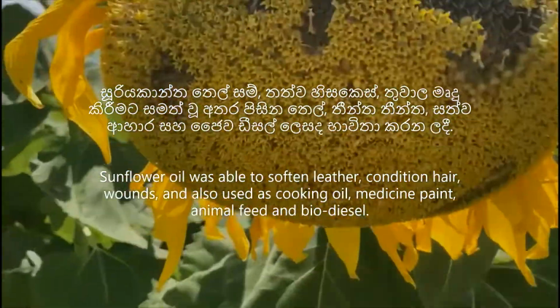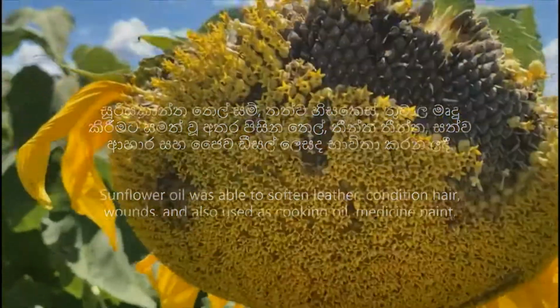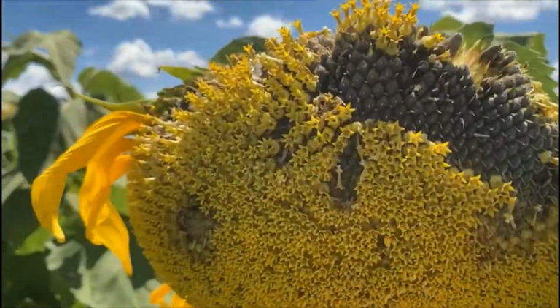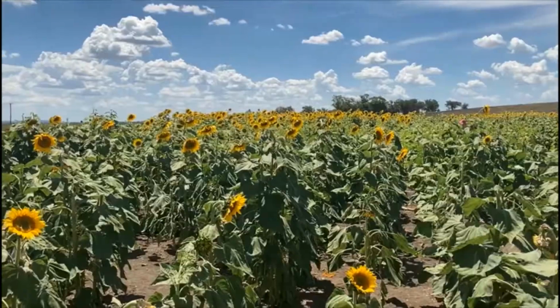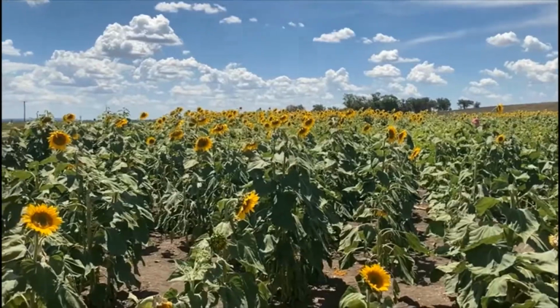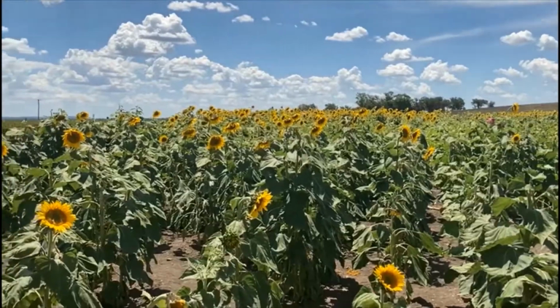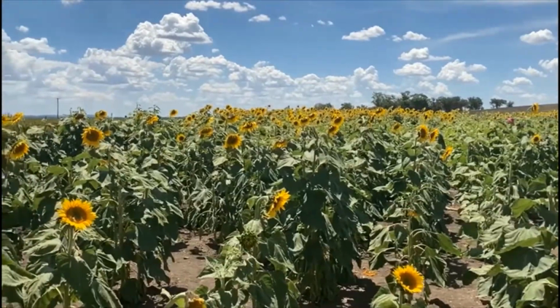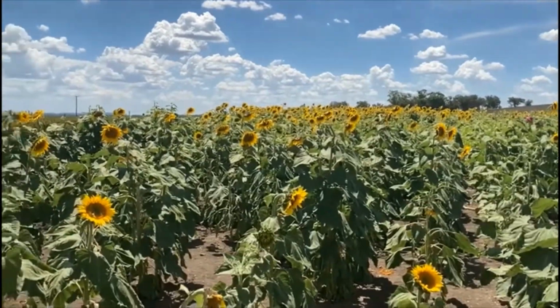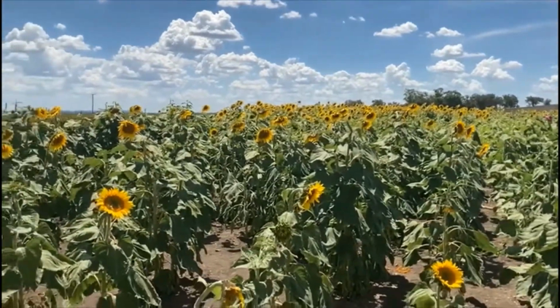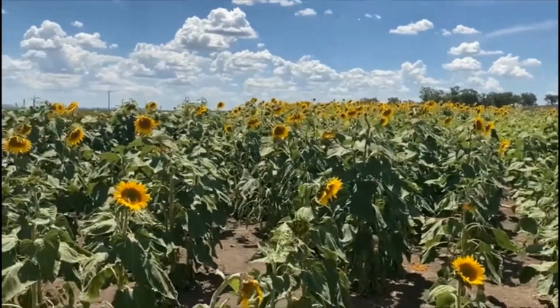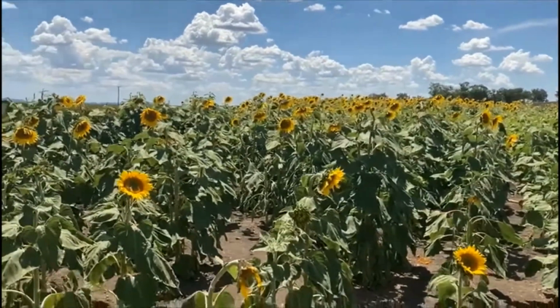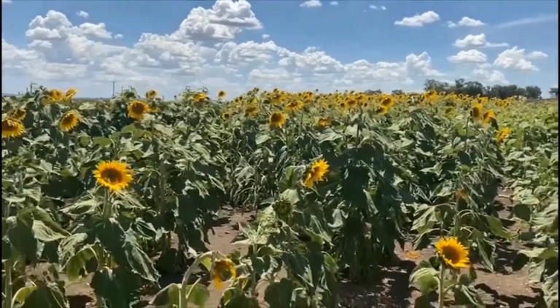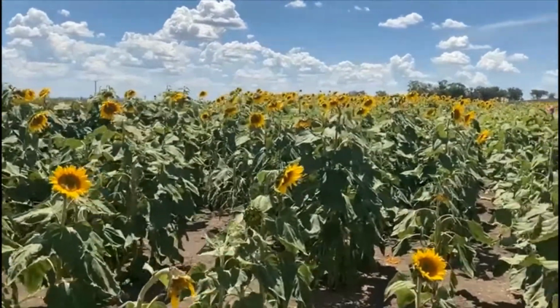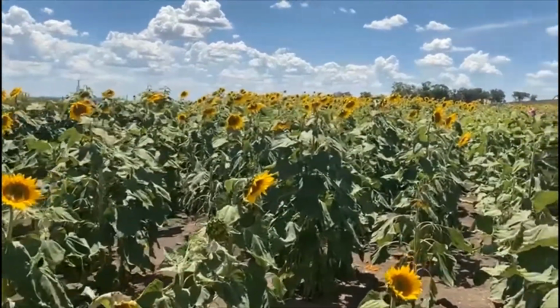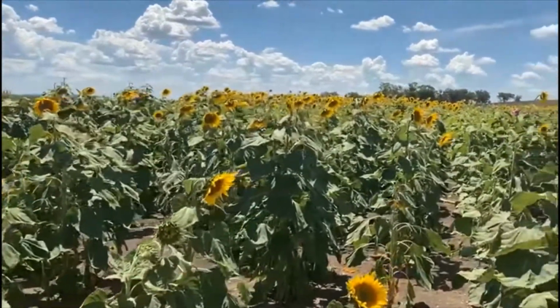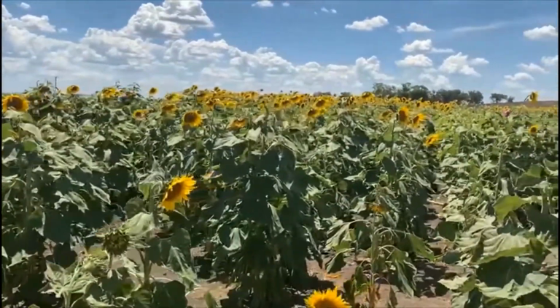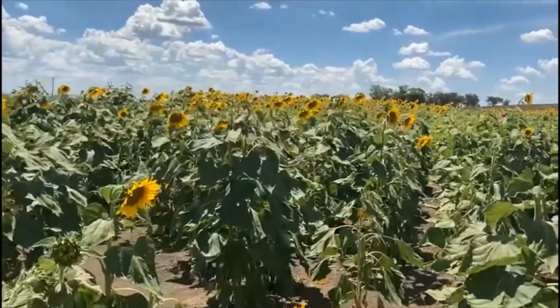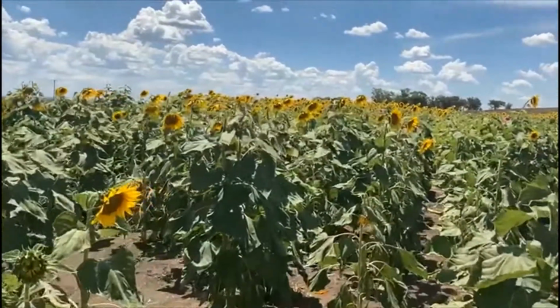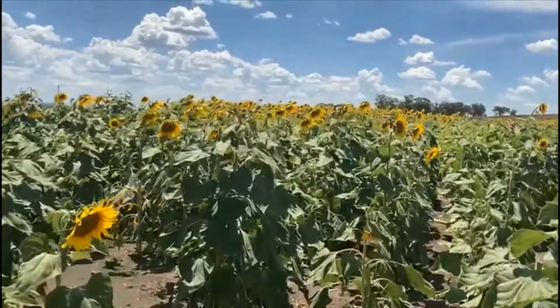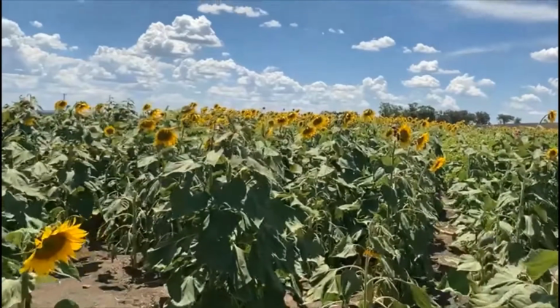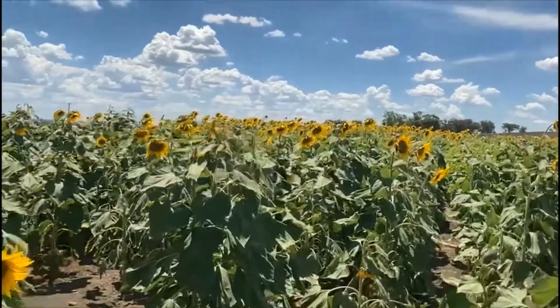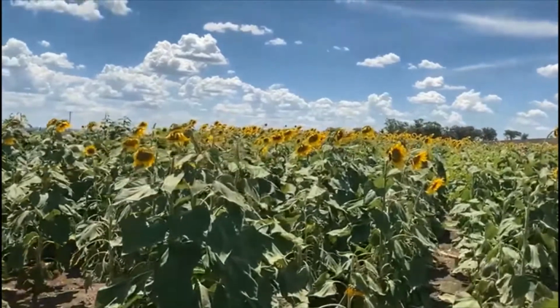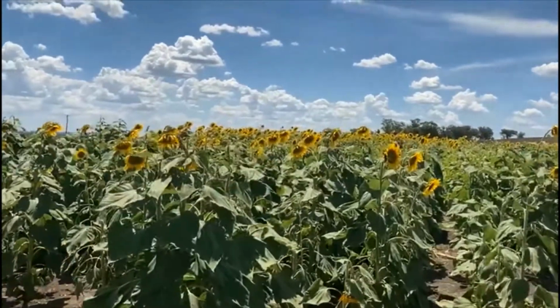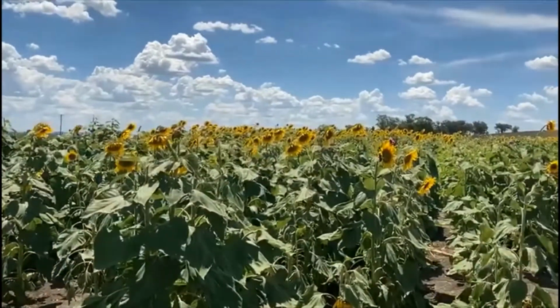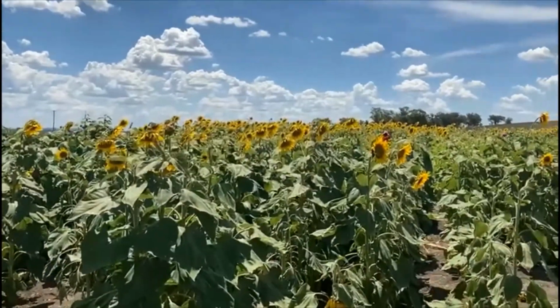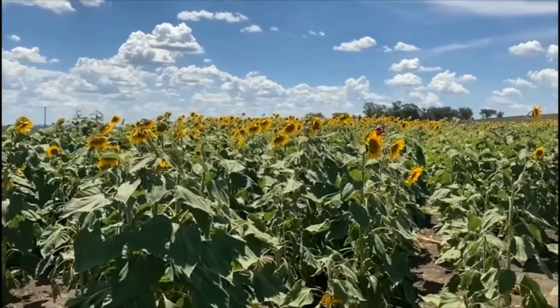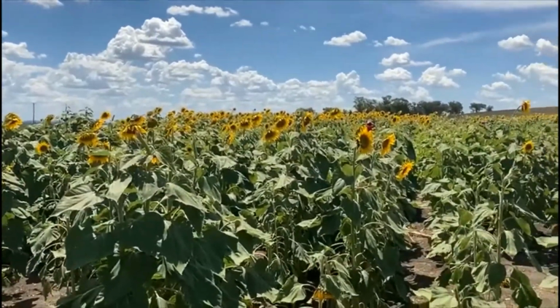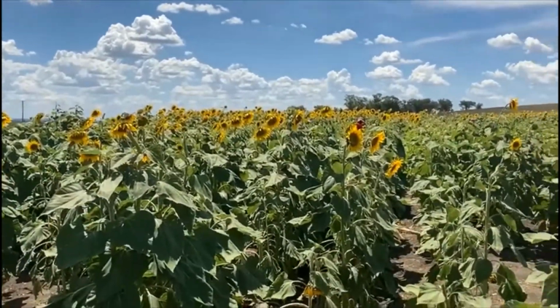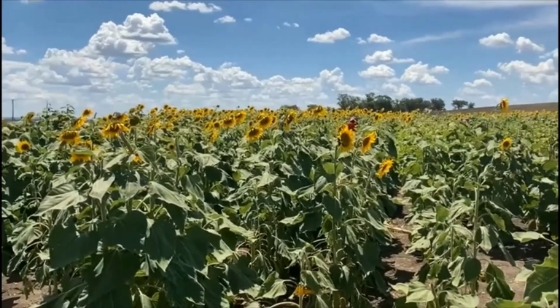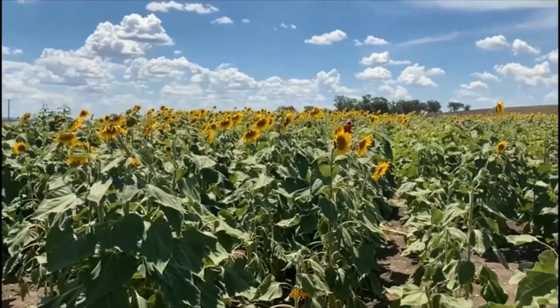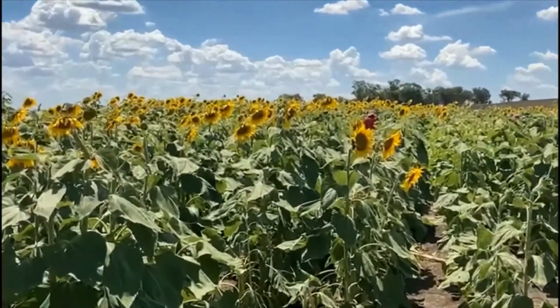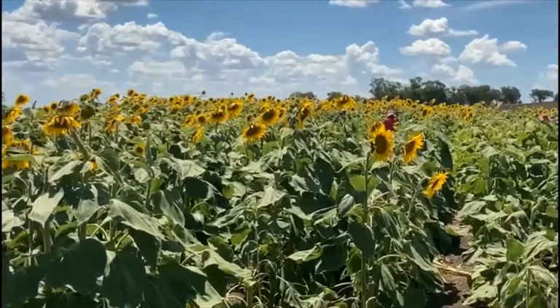Sunflowers are one of the fastest growing plants and they grow tall. On average, they grow up to 8 to 12 feet within 6 months.